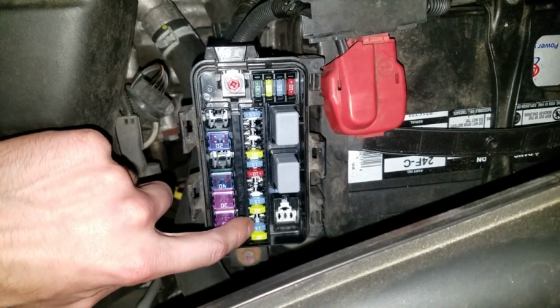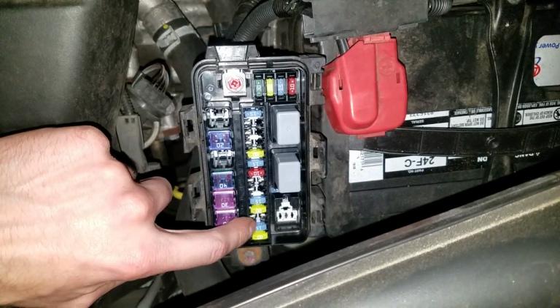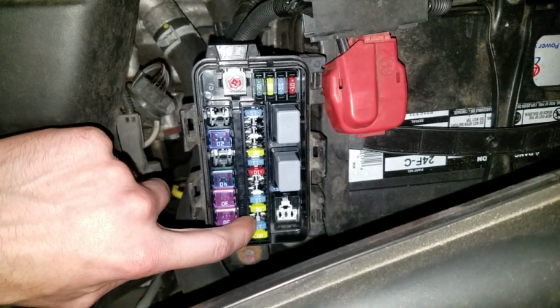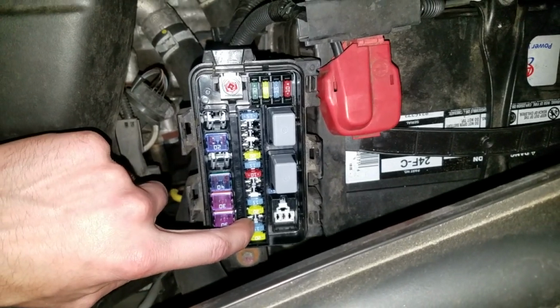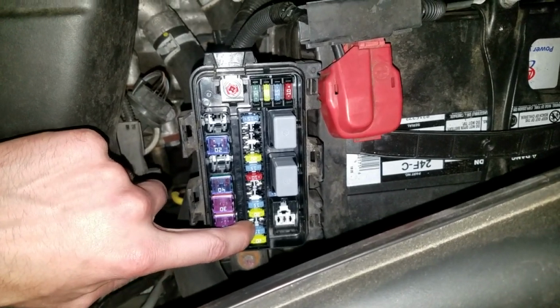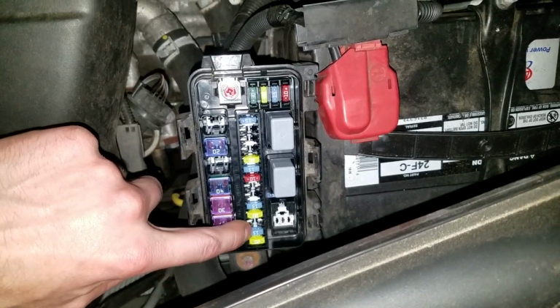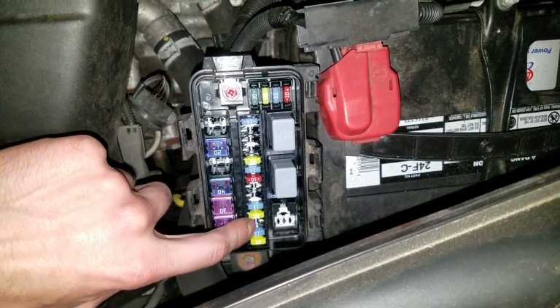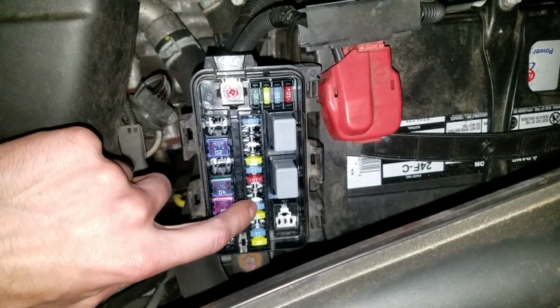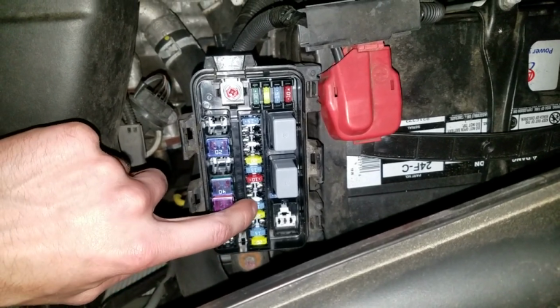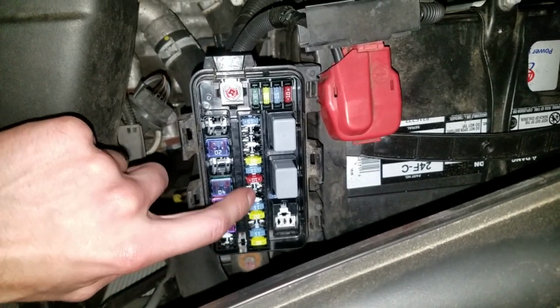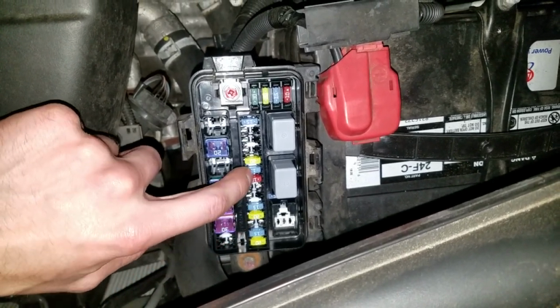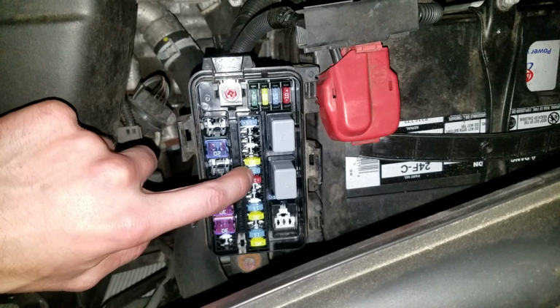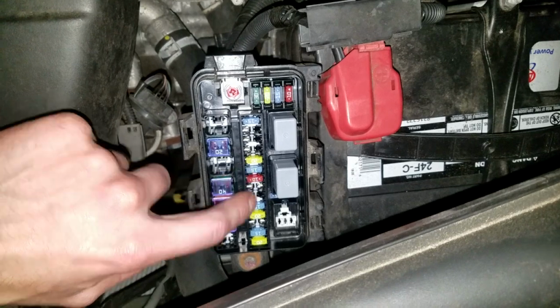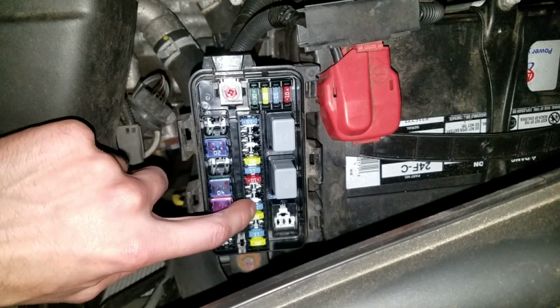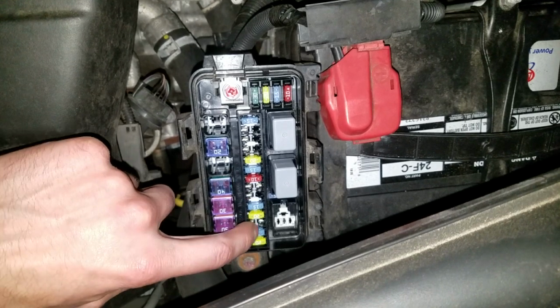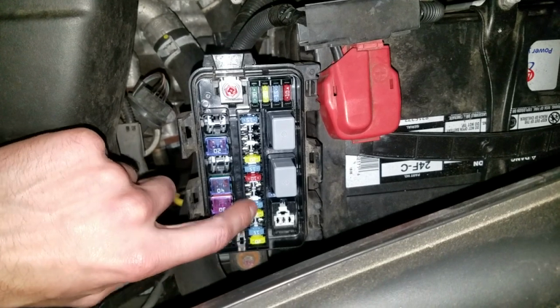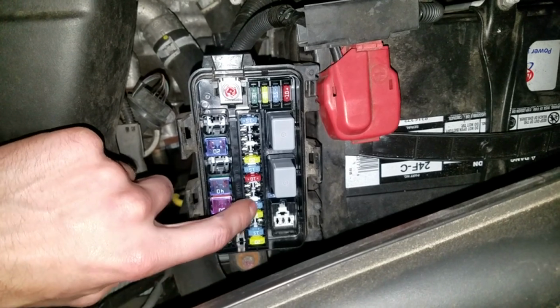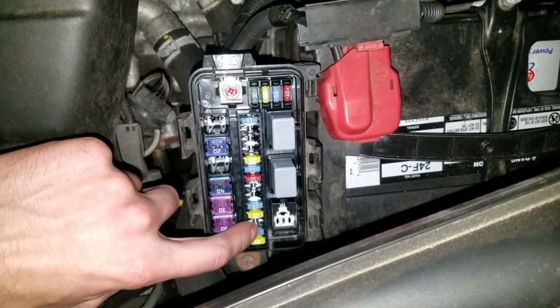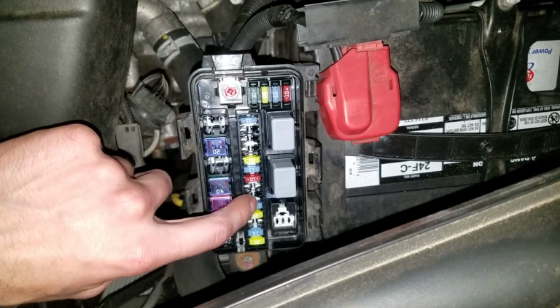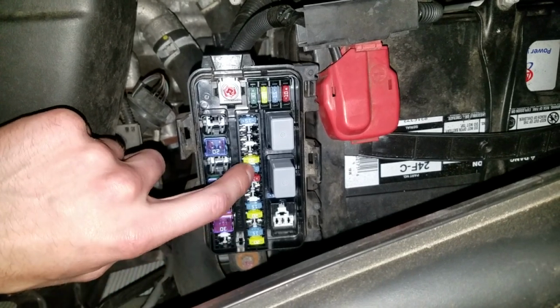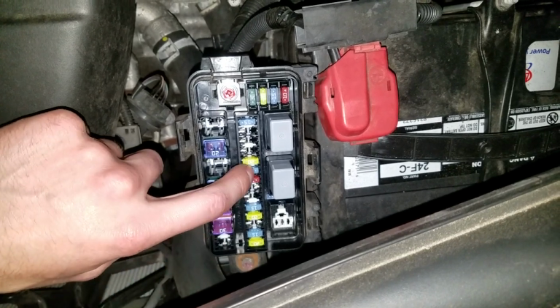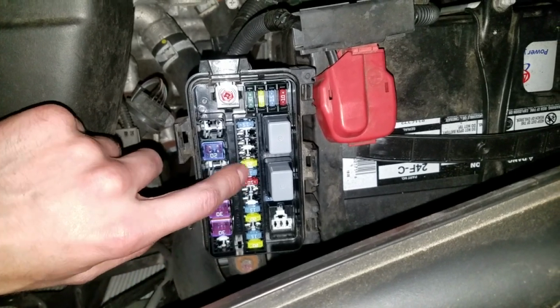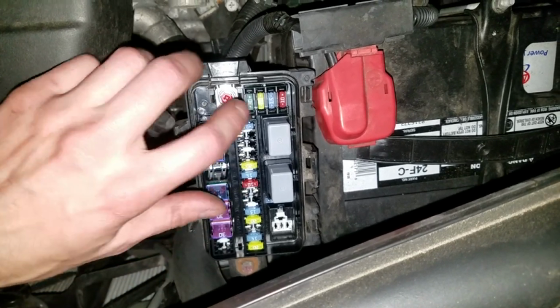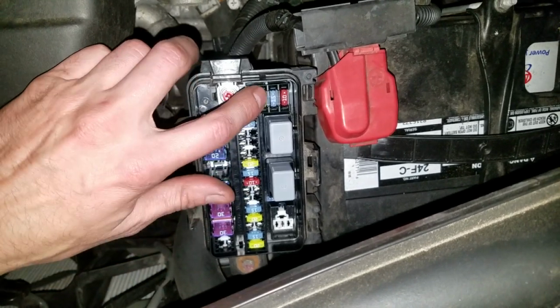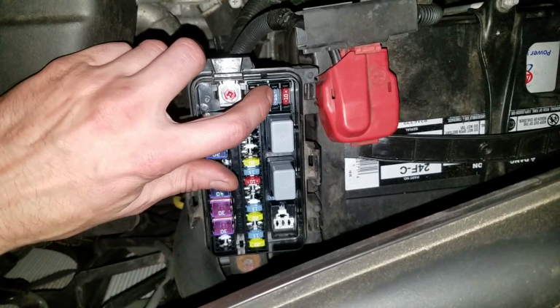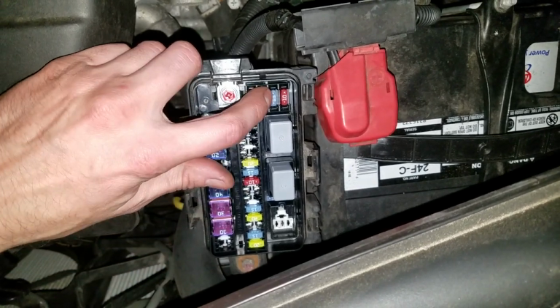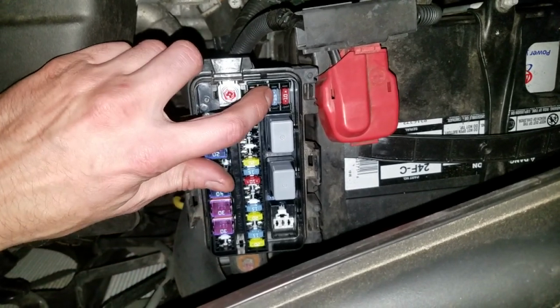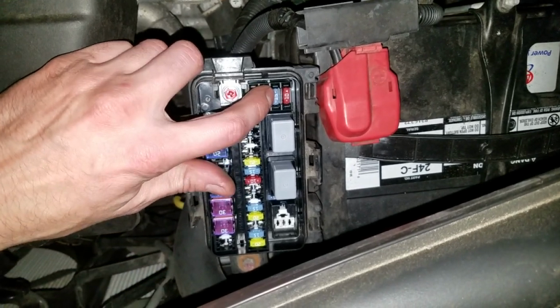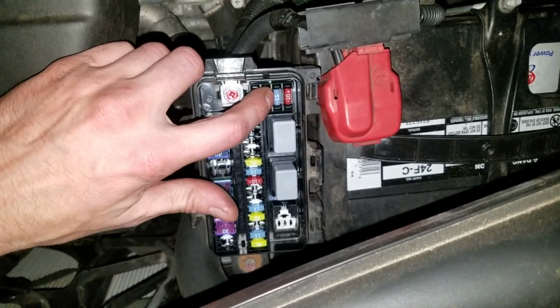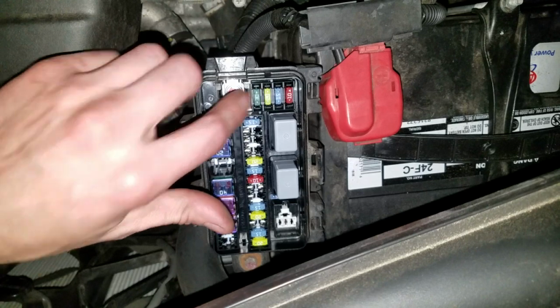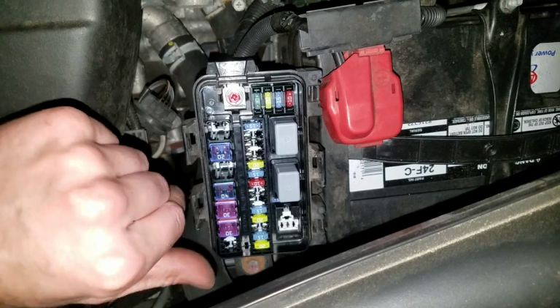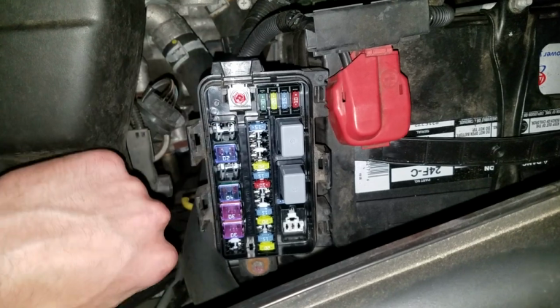So check those out if you suspect that you have a blown fuse and your phone charger is not working. This is a spare fuse right there you can use if you'd like.